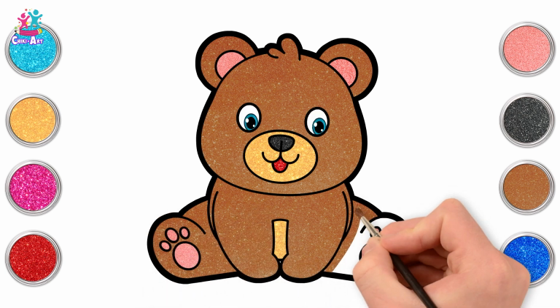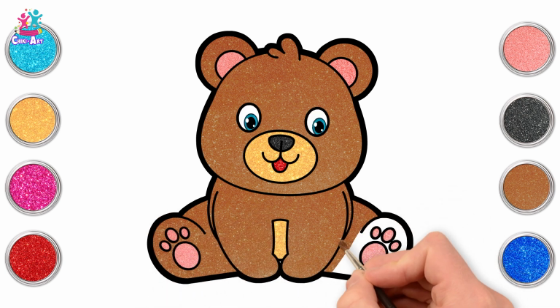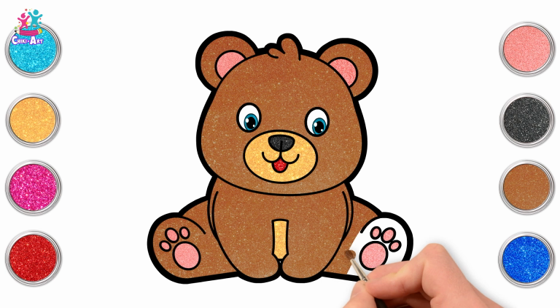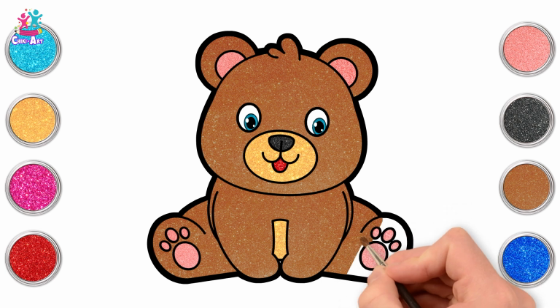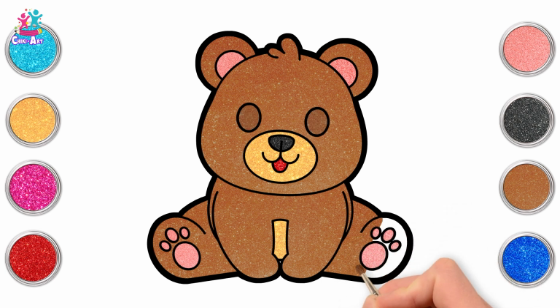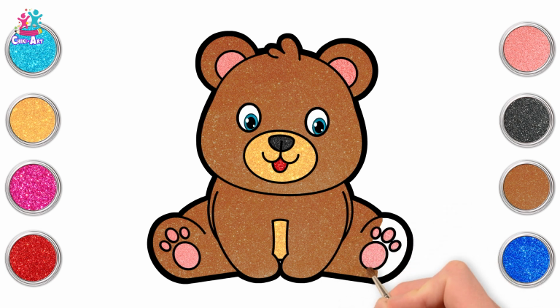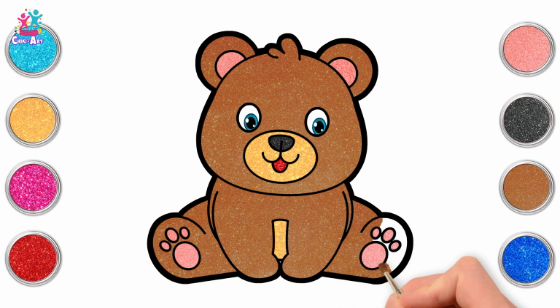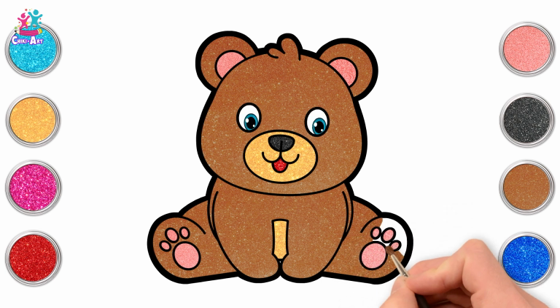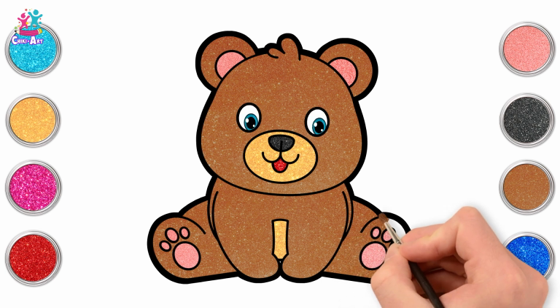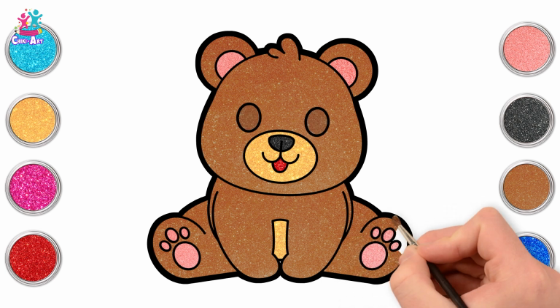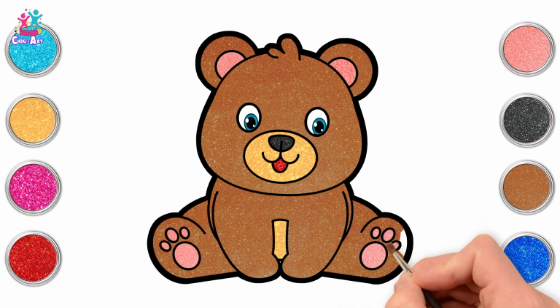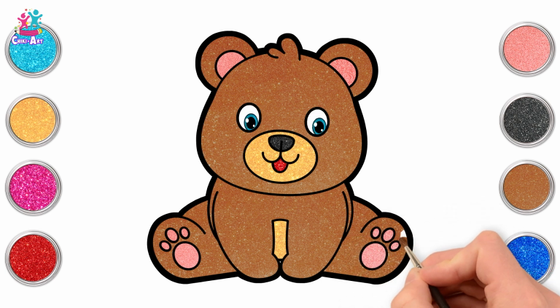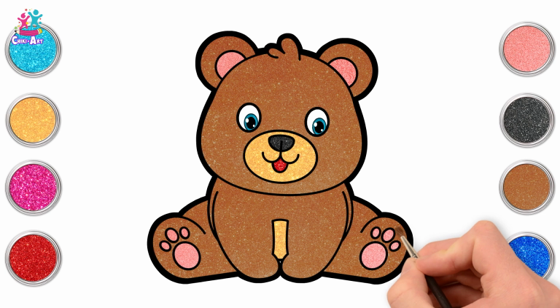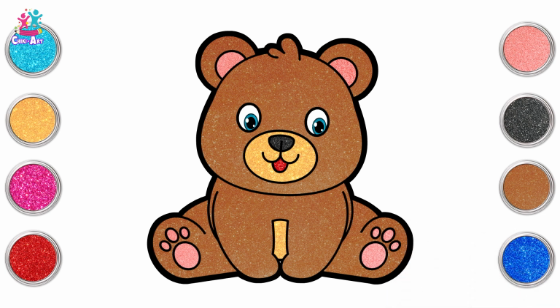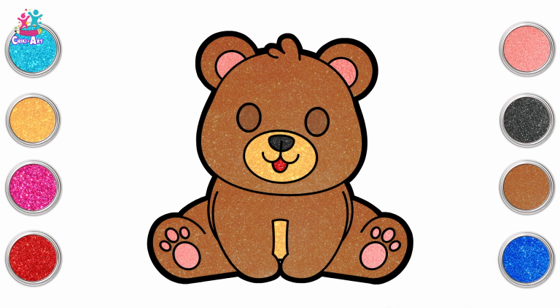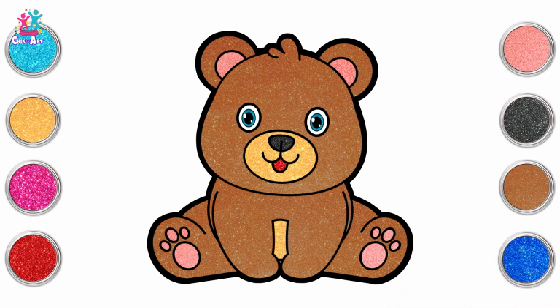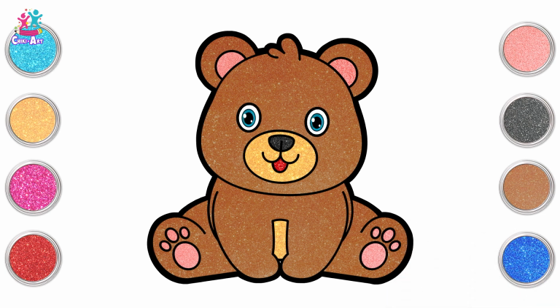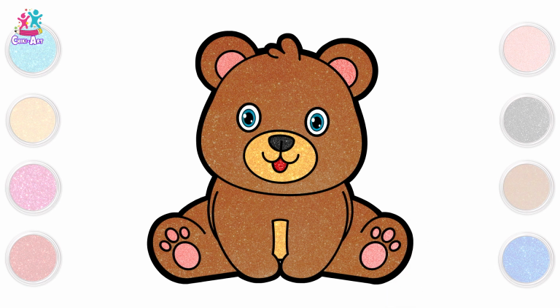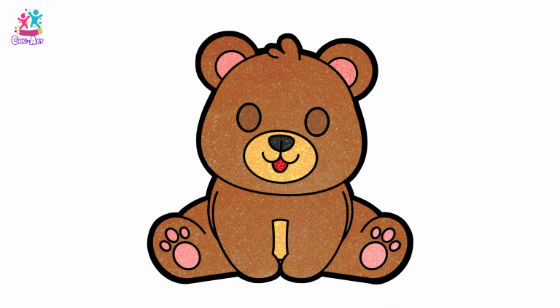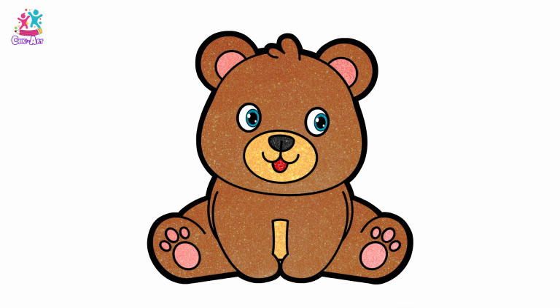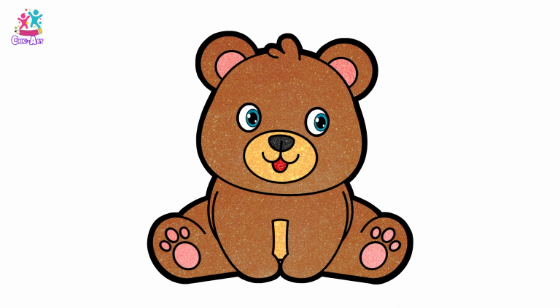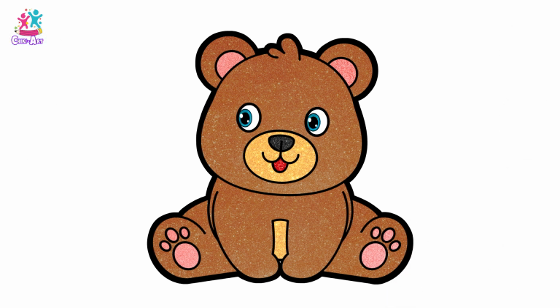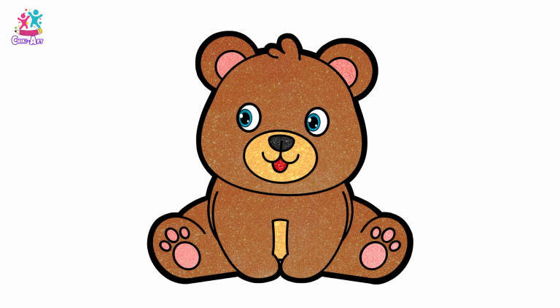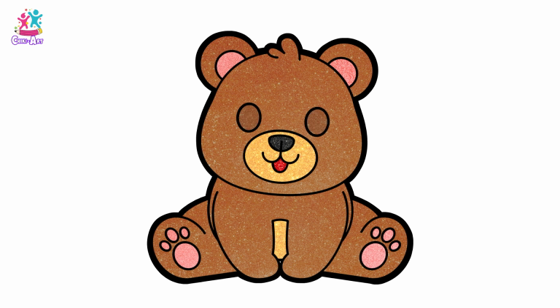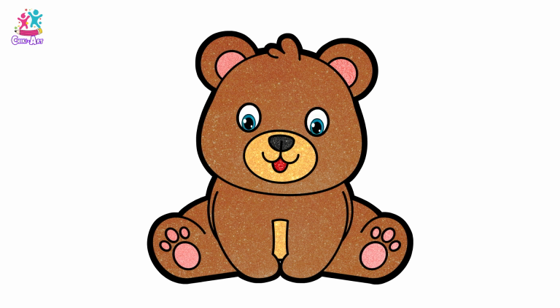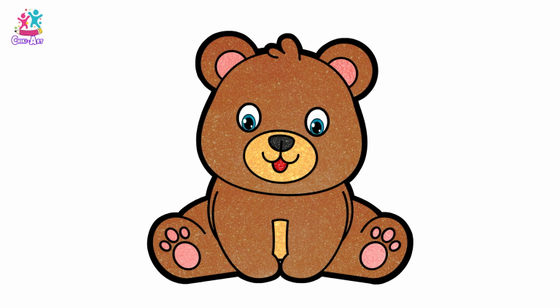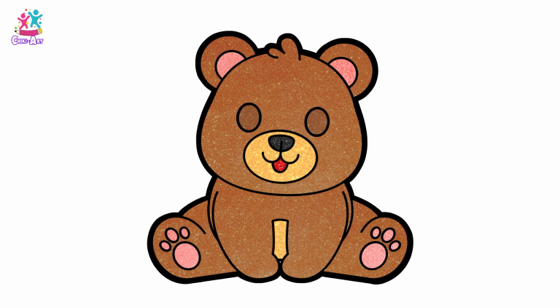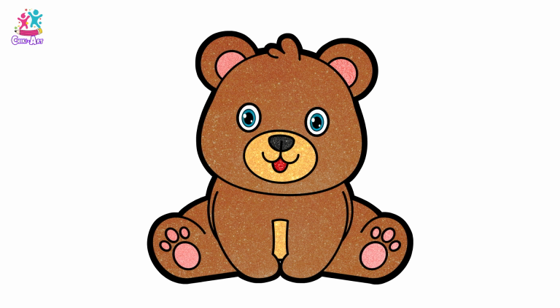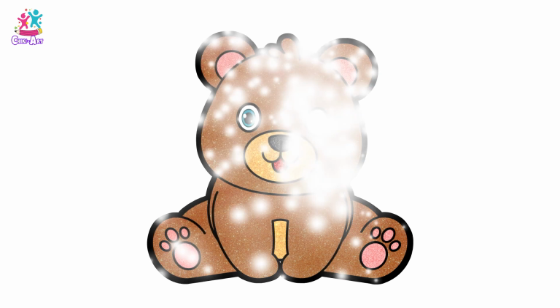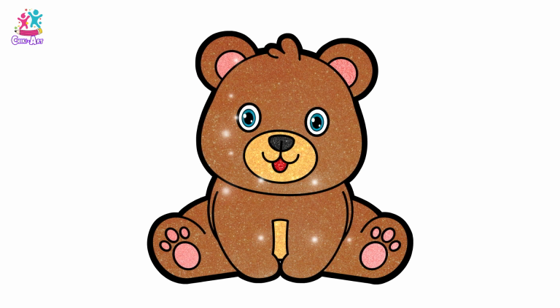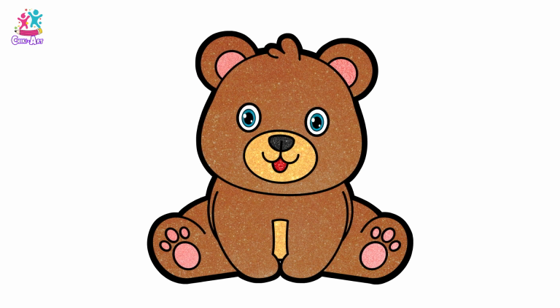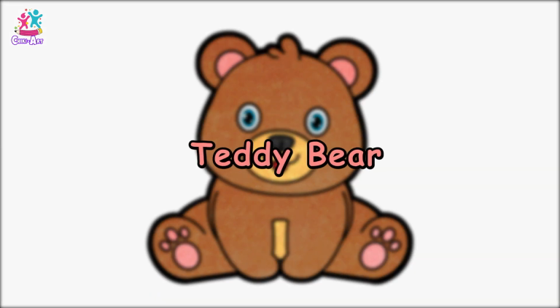Now what do you name your teddy? Can you think of any good names for this teddy bear? How about Rosie? And there you have it, it is done! Good job kids, you've drawn a teddy bear!